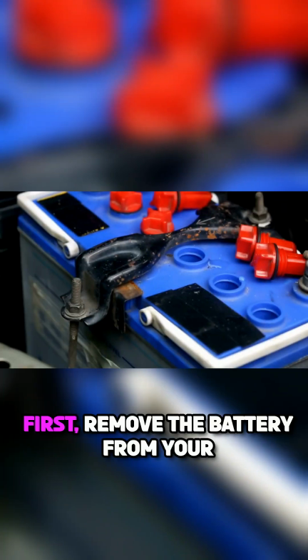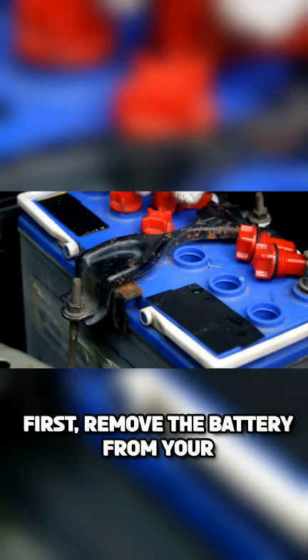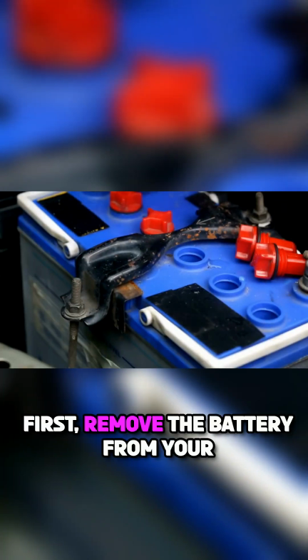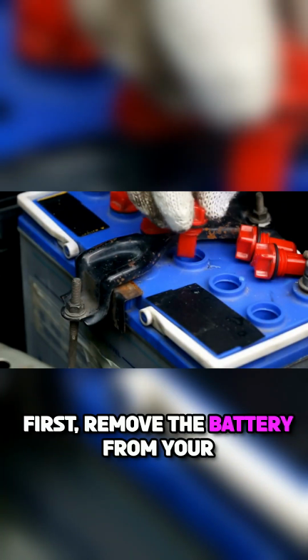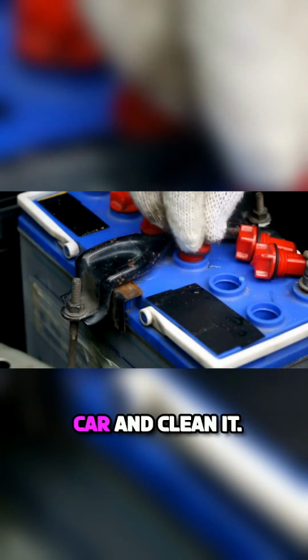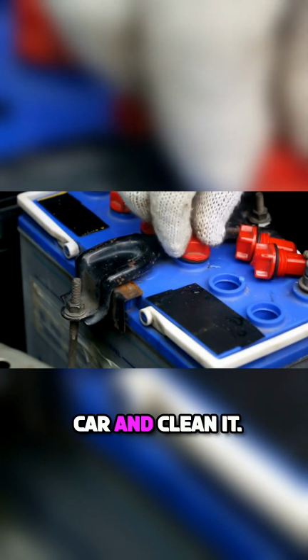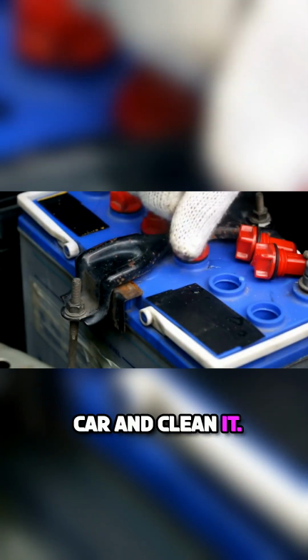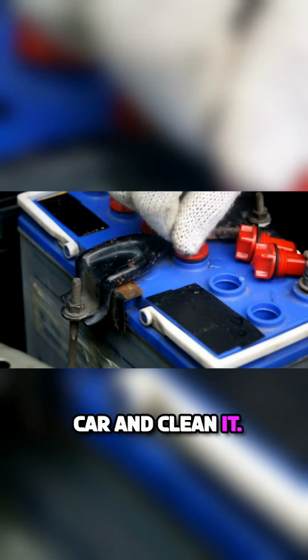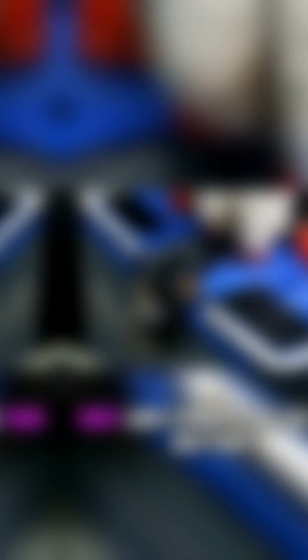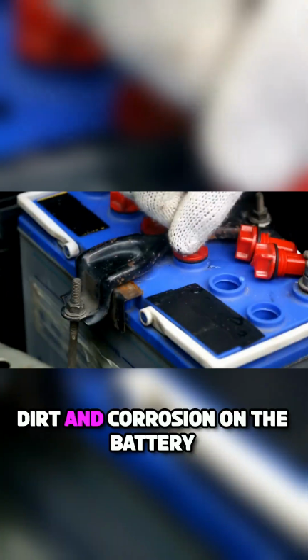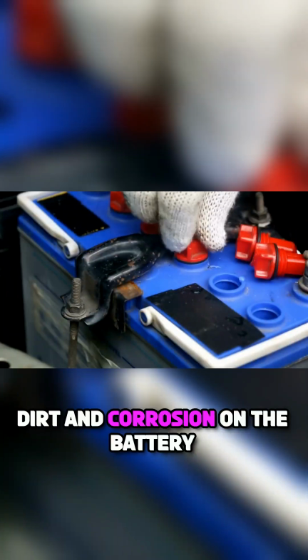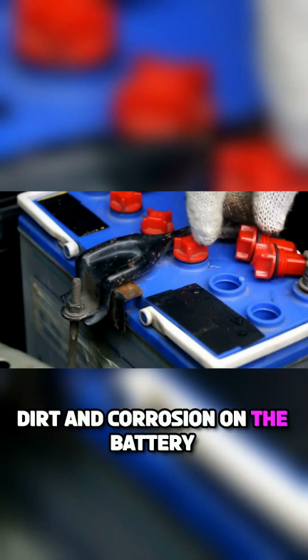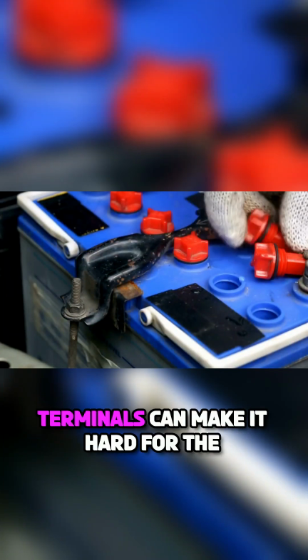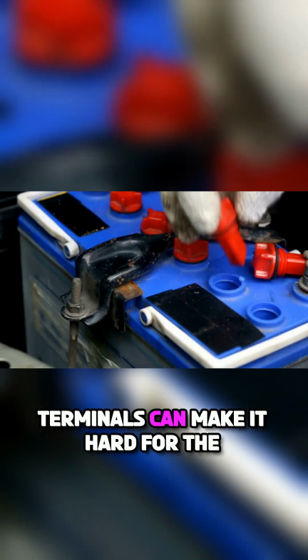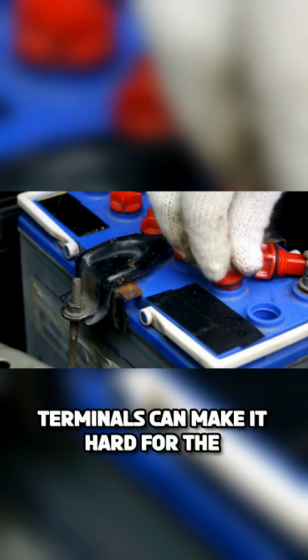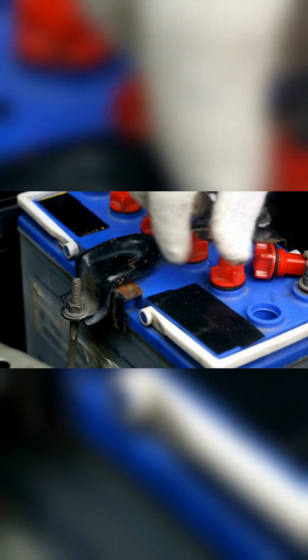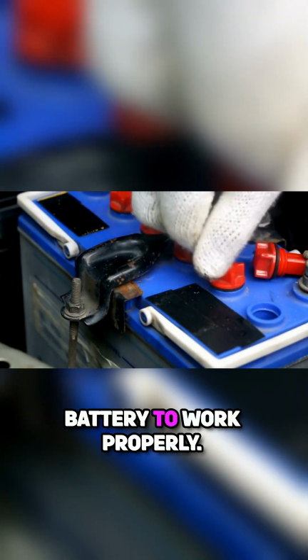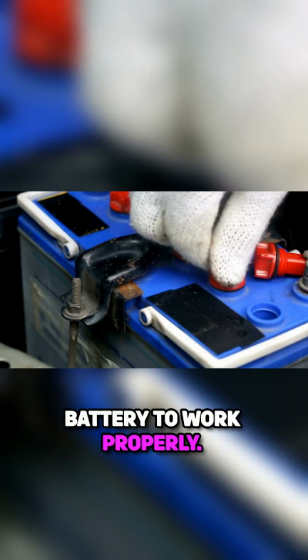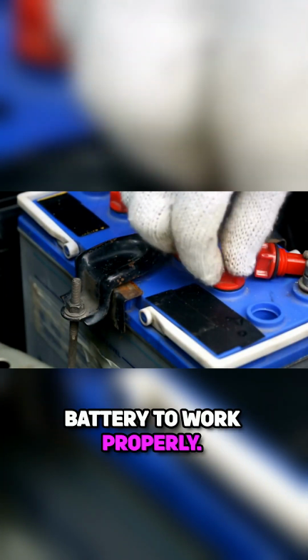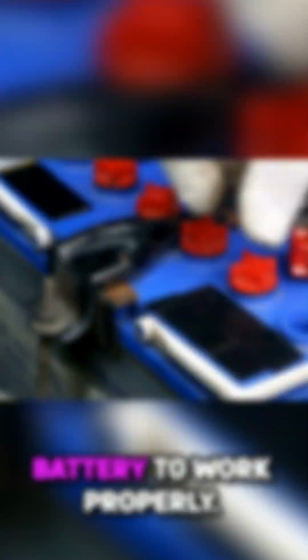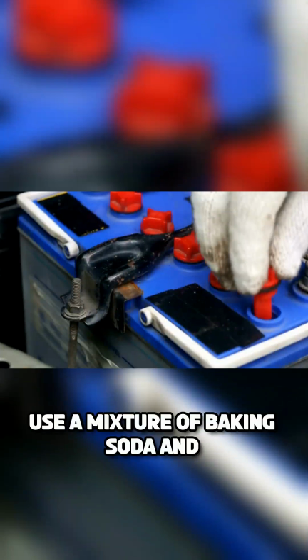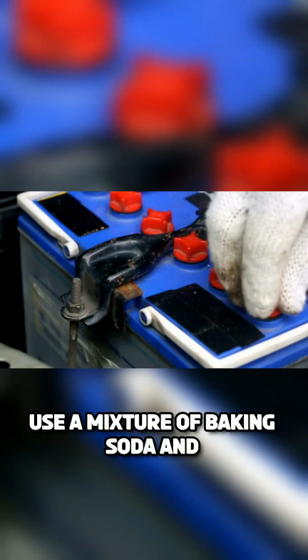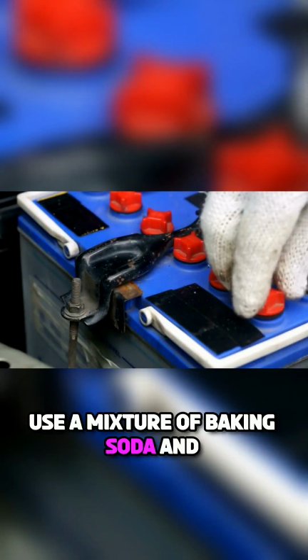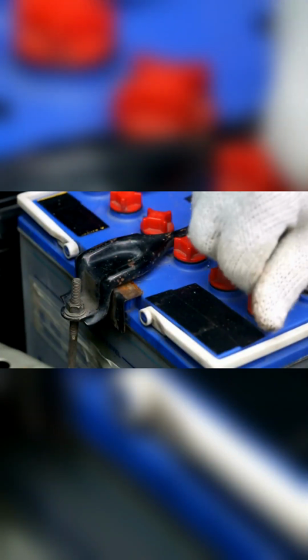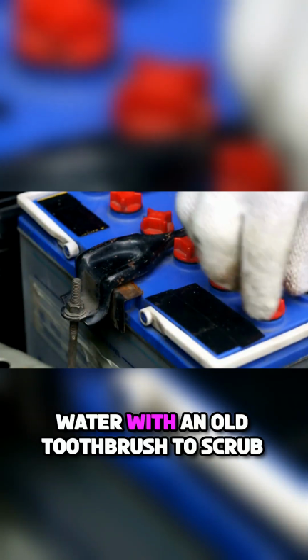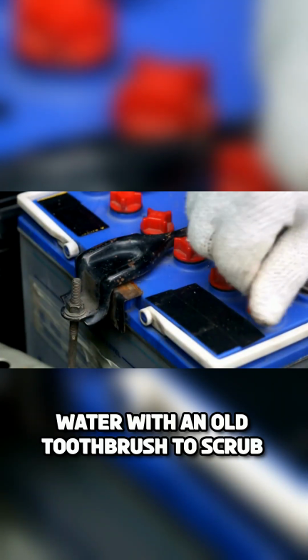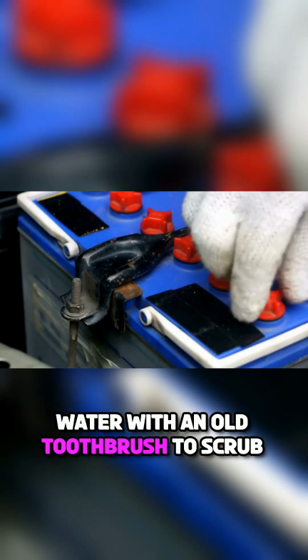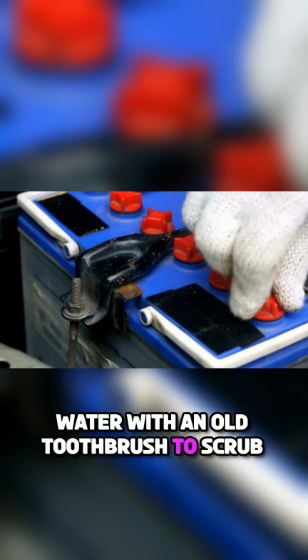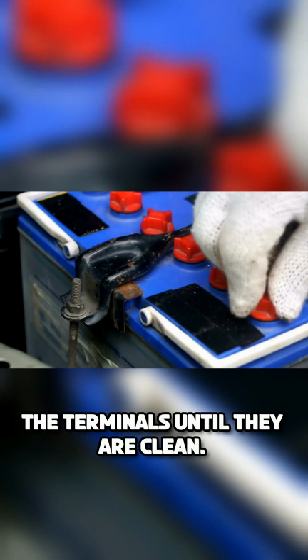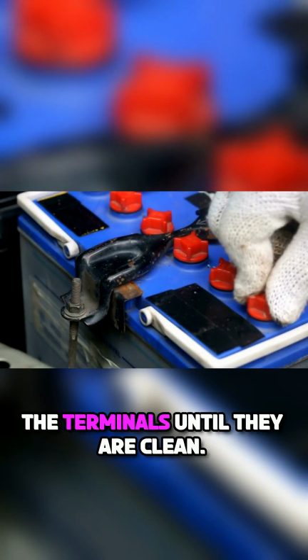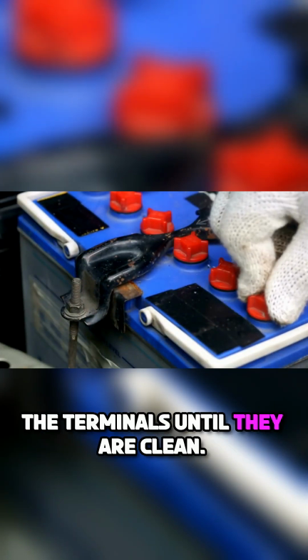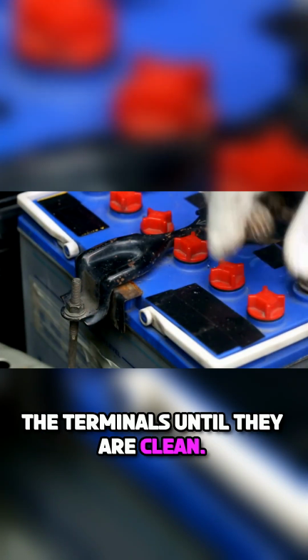First, remove the battery from your car and clean it. Dirt and corrosion on the battery terminals can make it hard for the battery to work properly. Use a mixture of baking soda and water with an old toothbrush to scrub the terminals until they are clean.